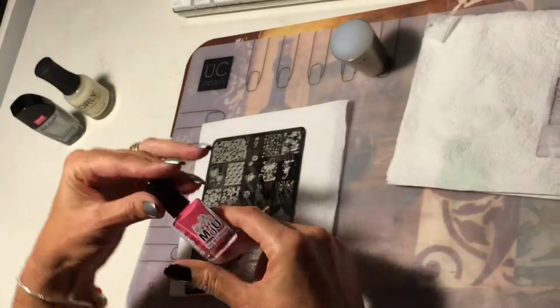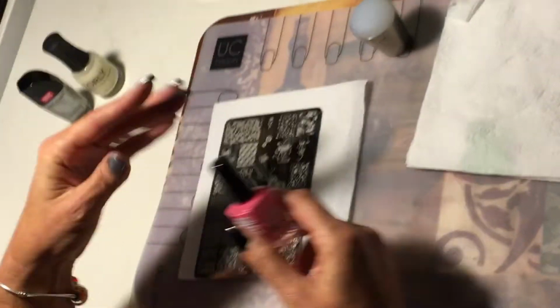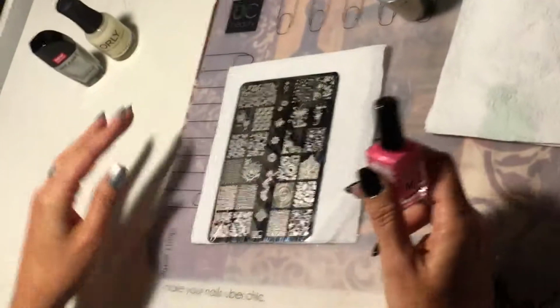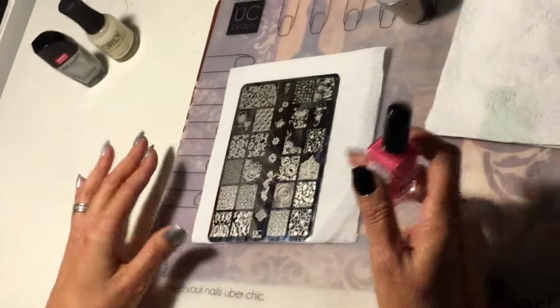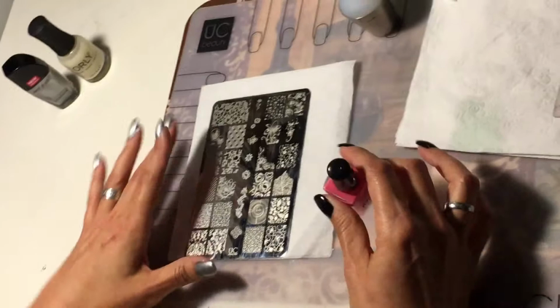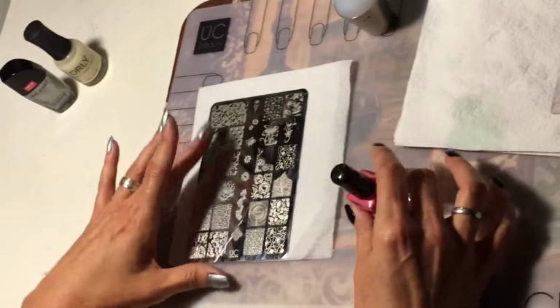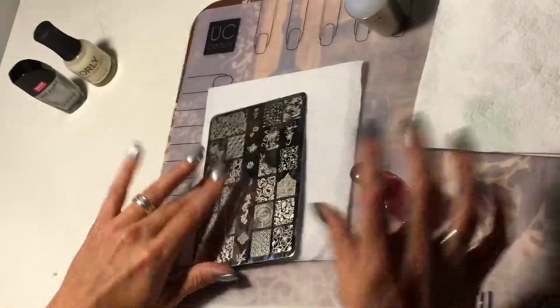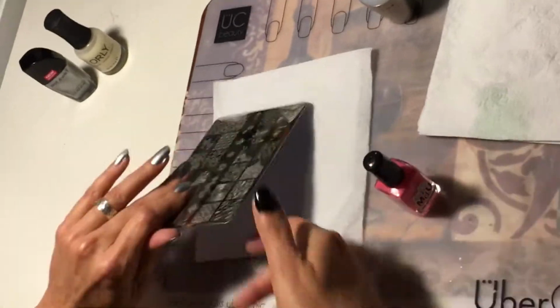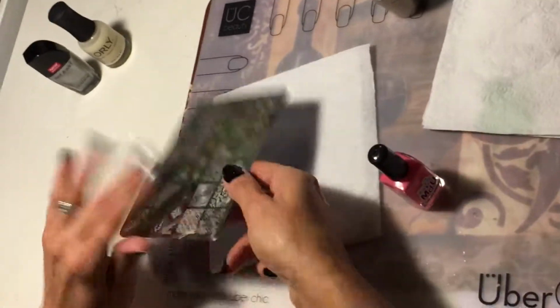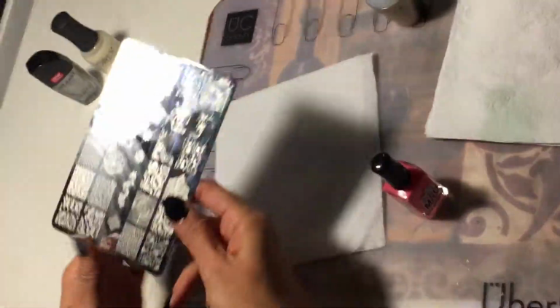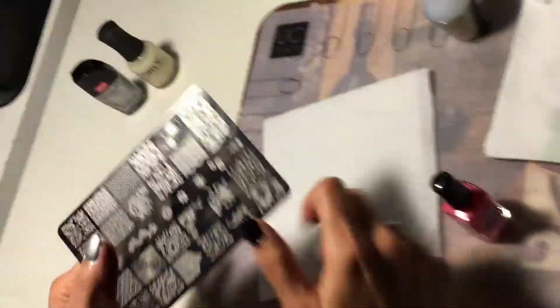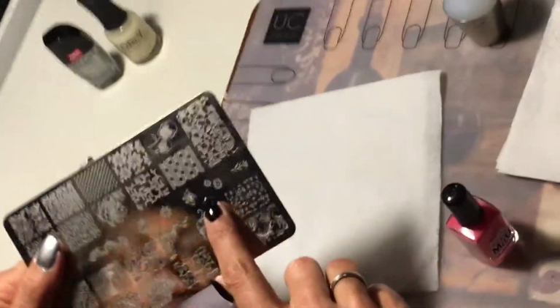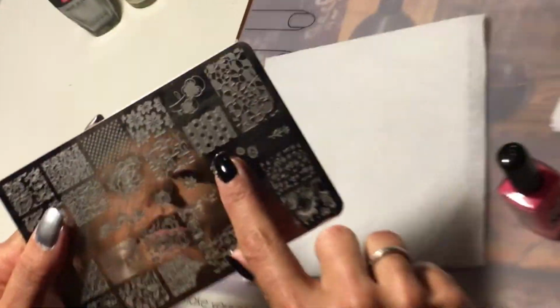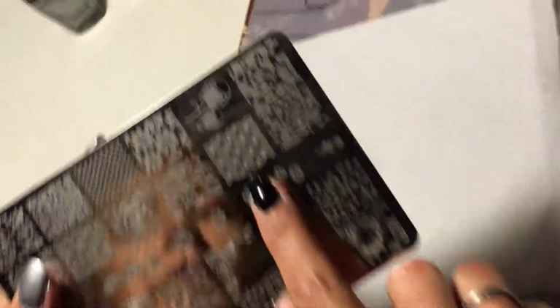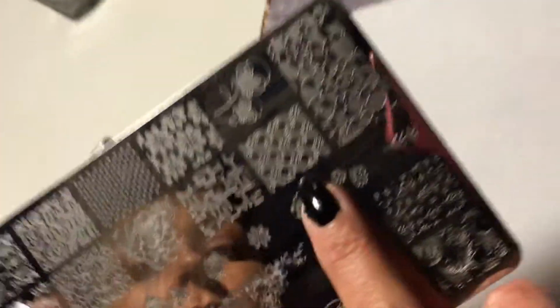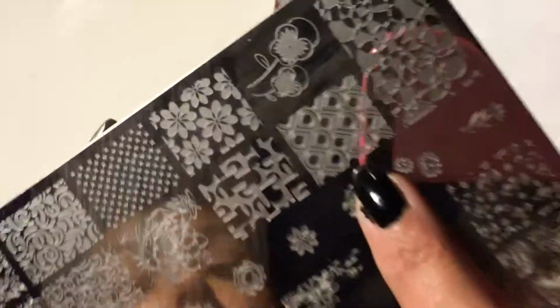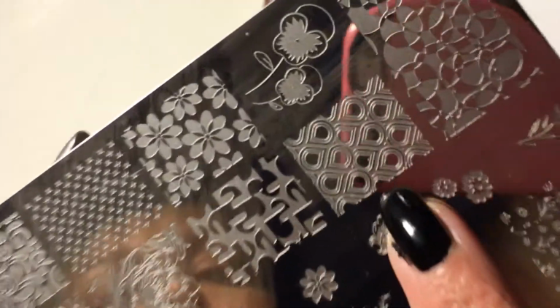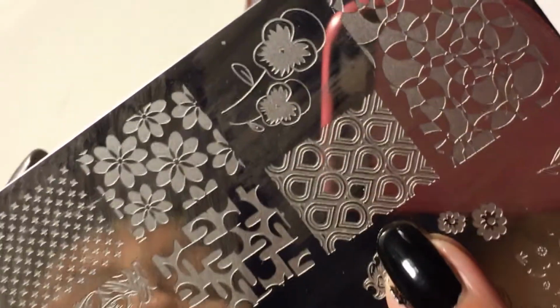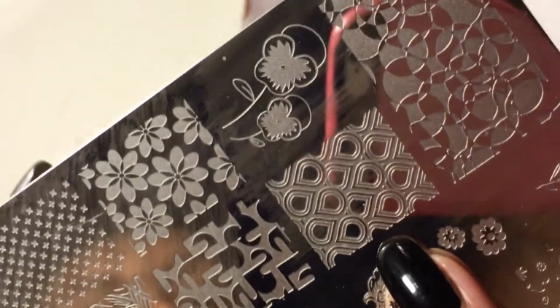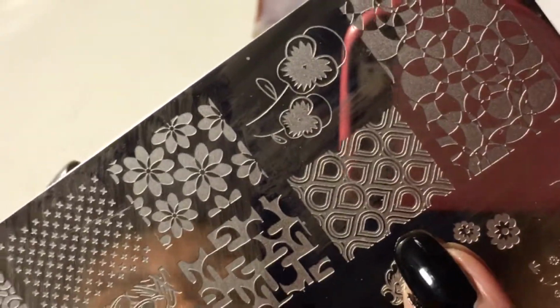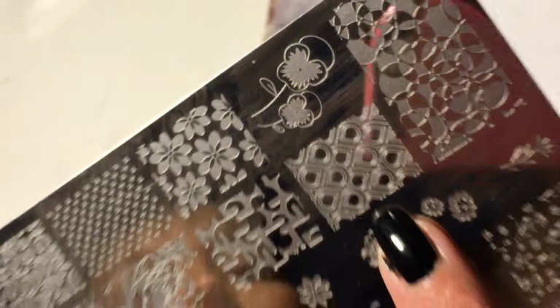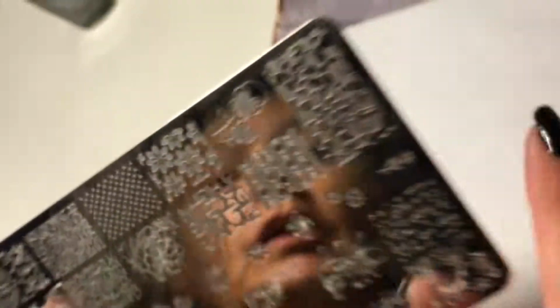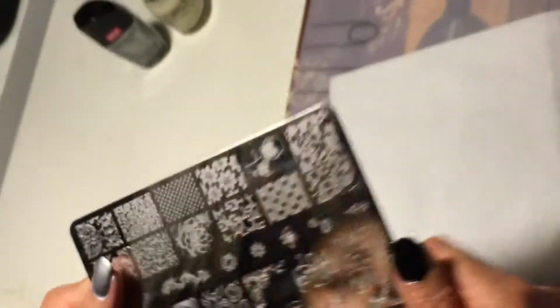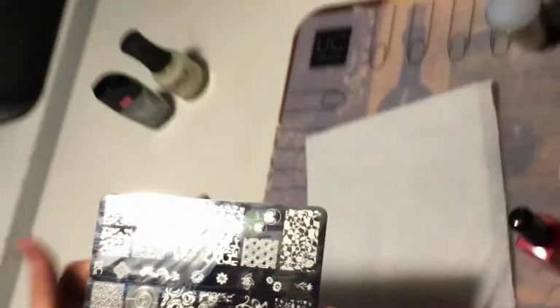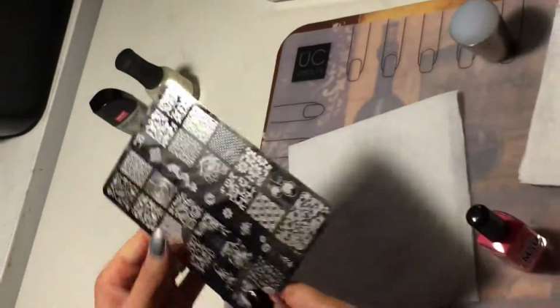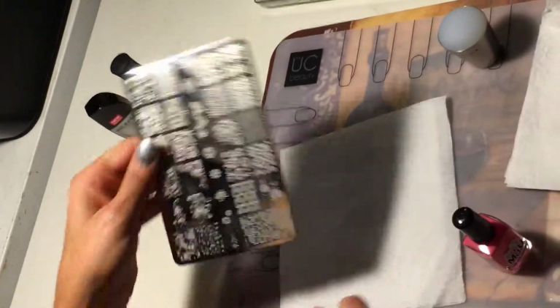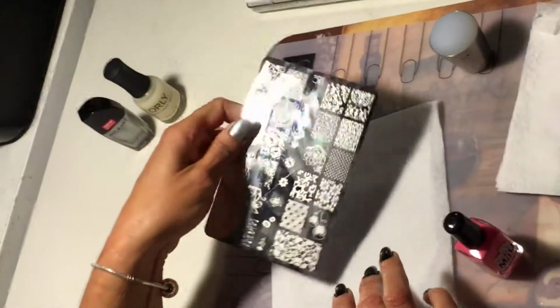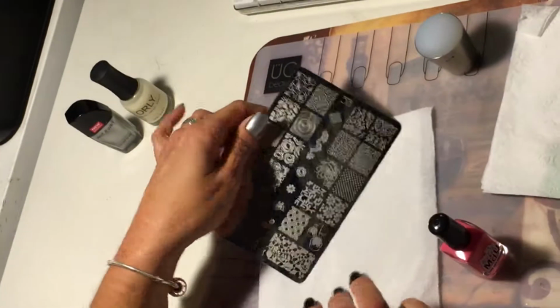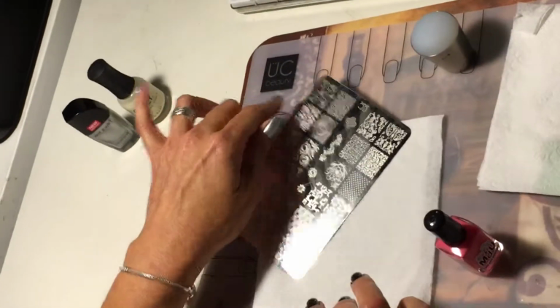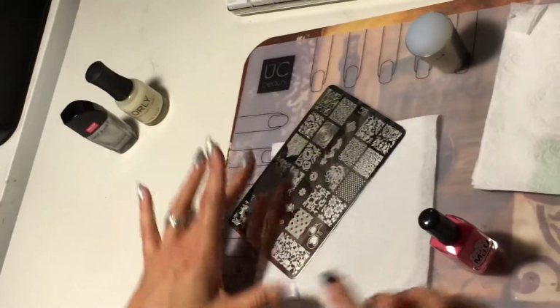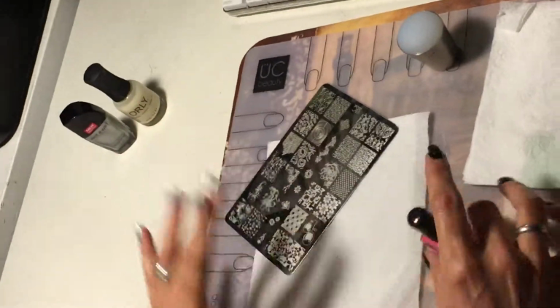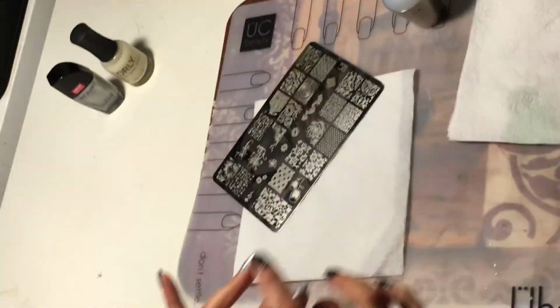I'm going to be using this design right here to stamp over the silver, and we'll see how it turns out. Let's get started!